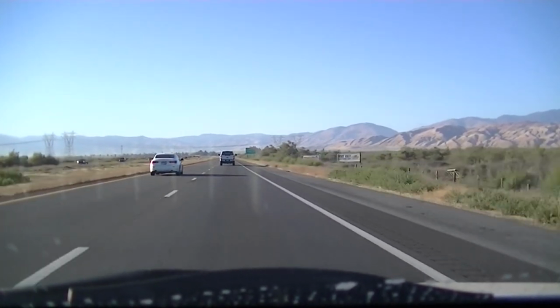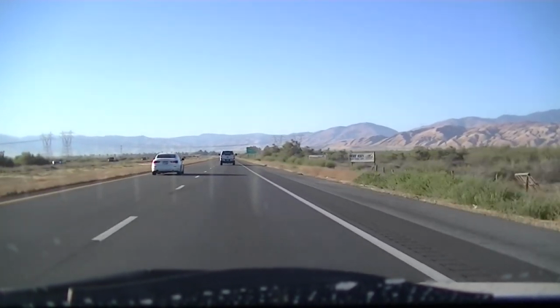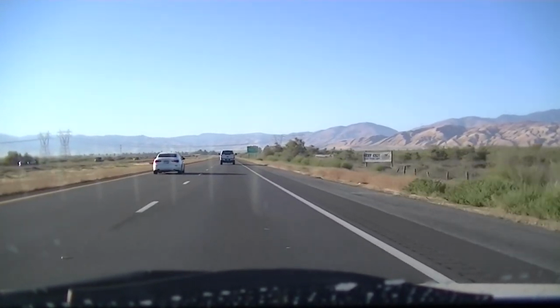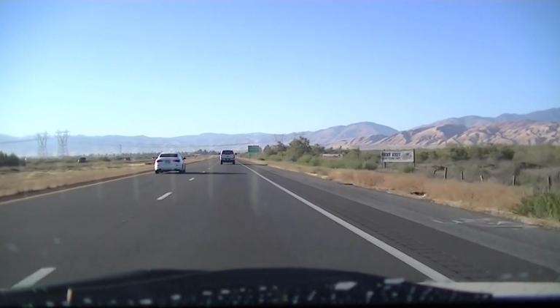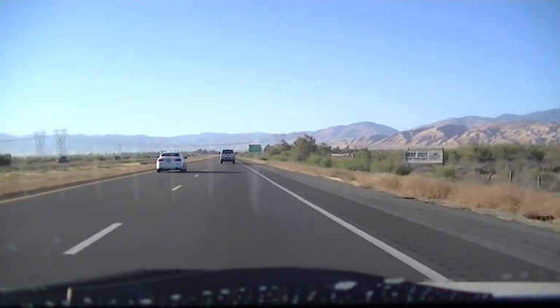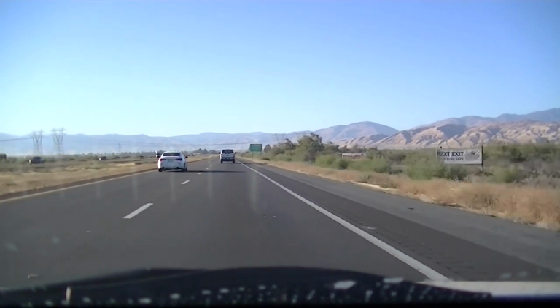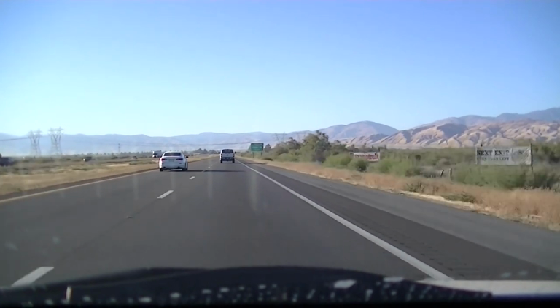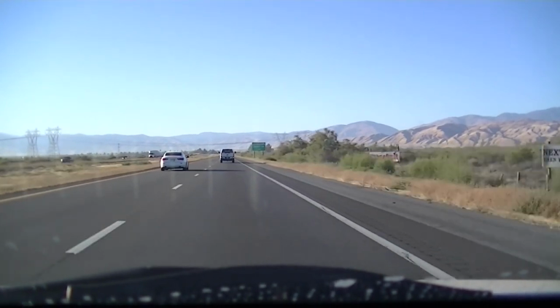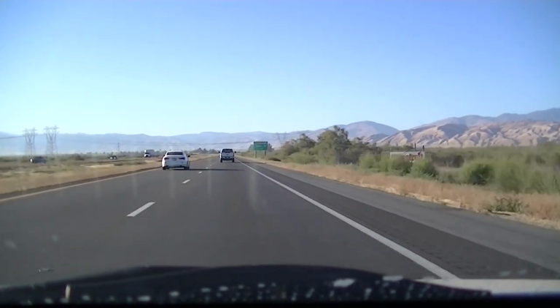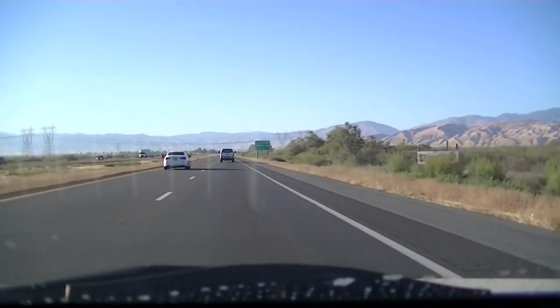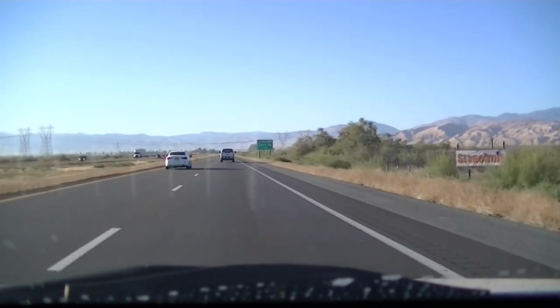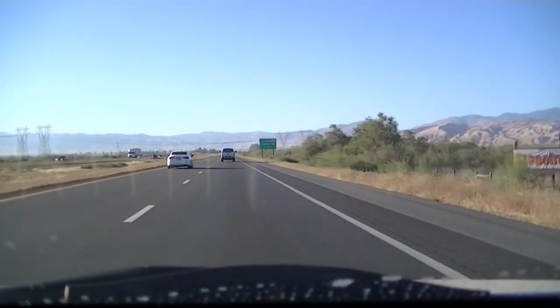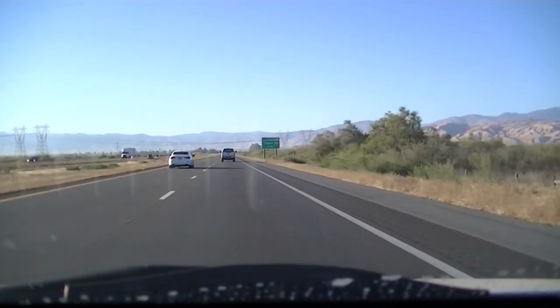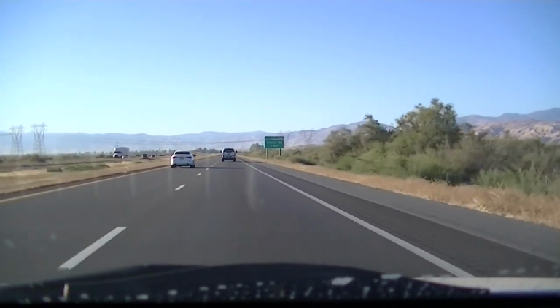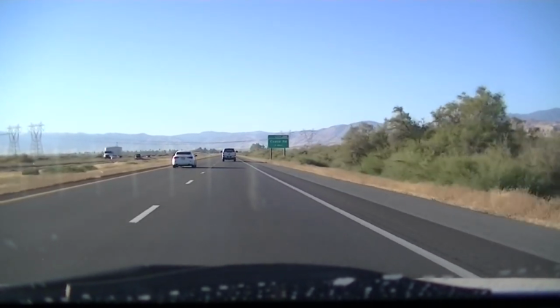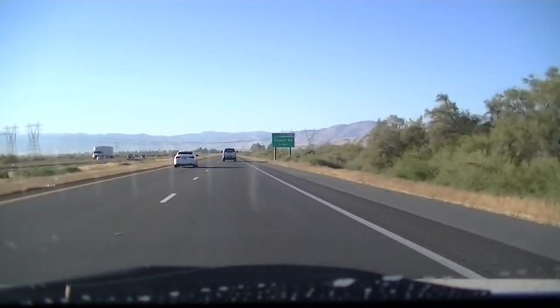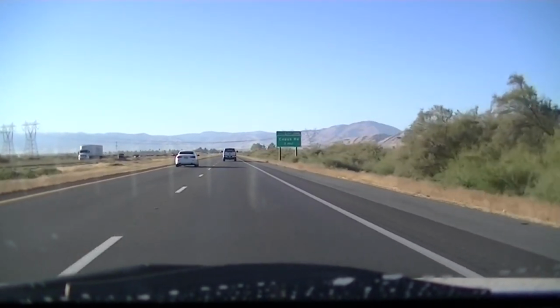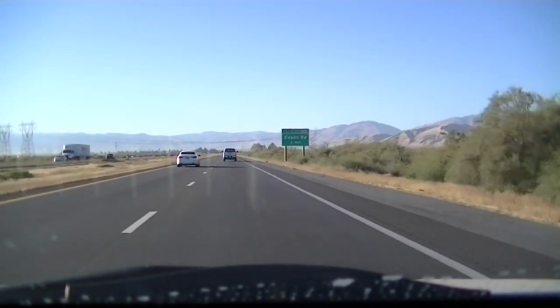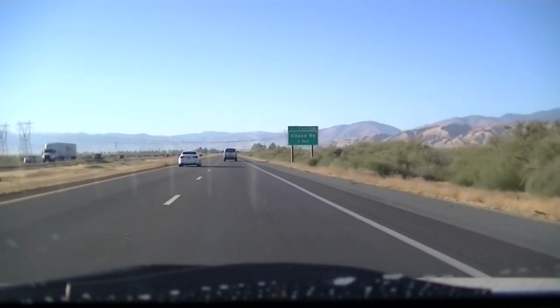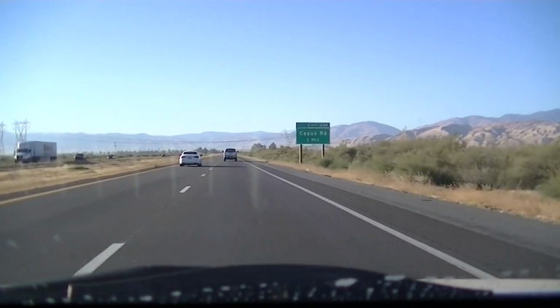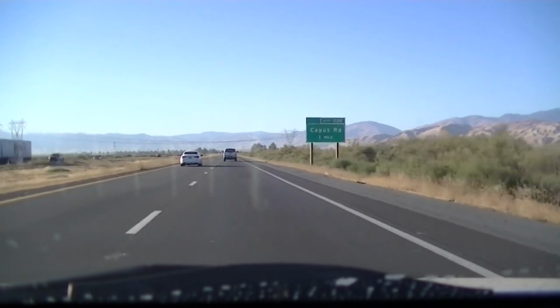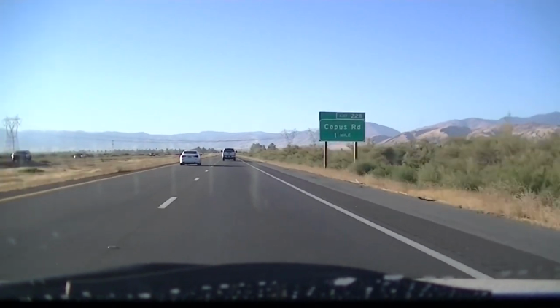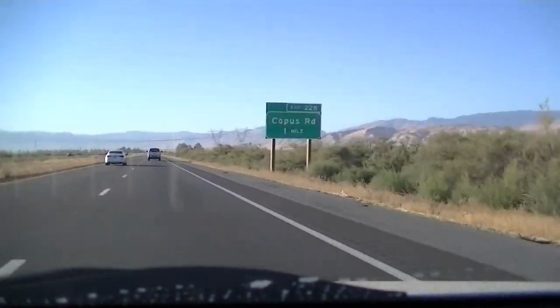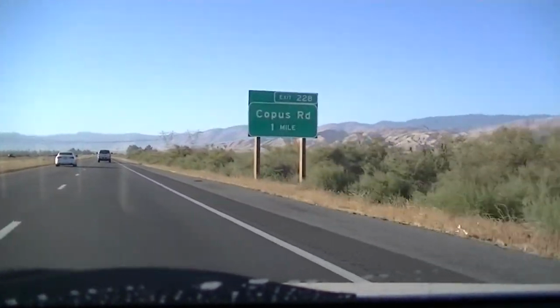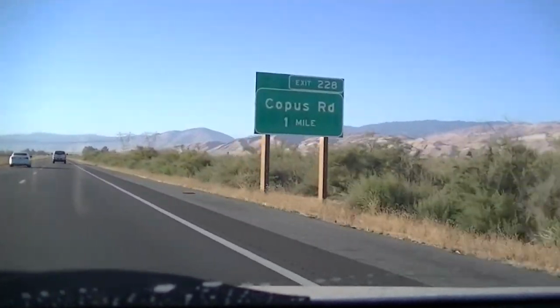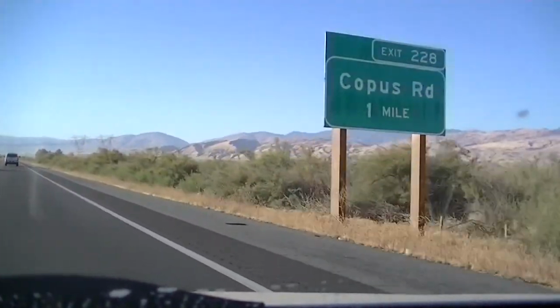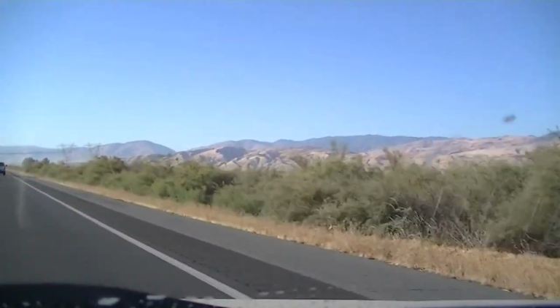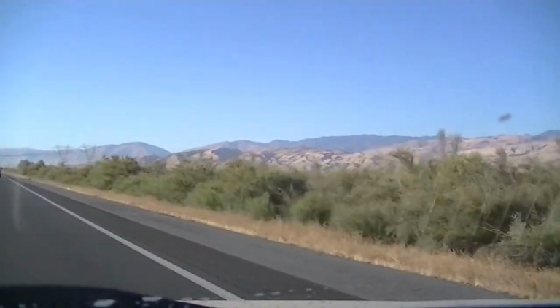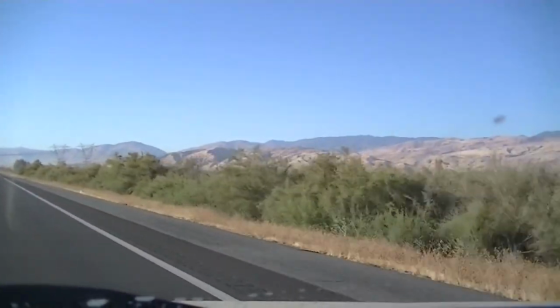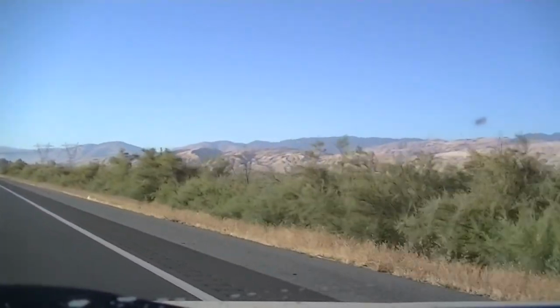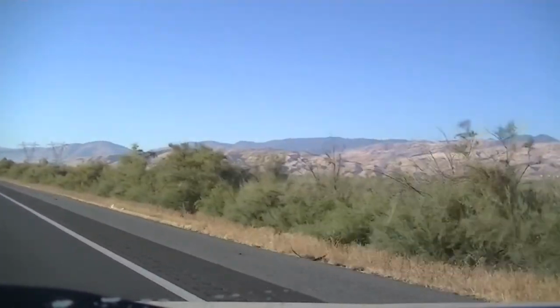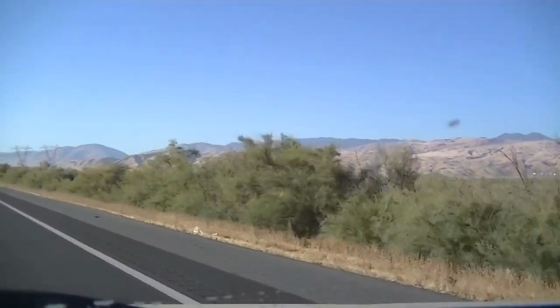Most western ranges parallel the coastline — they parallel the plate boundaries, essentially. But these guys run east to west. They're a little outliers.